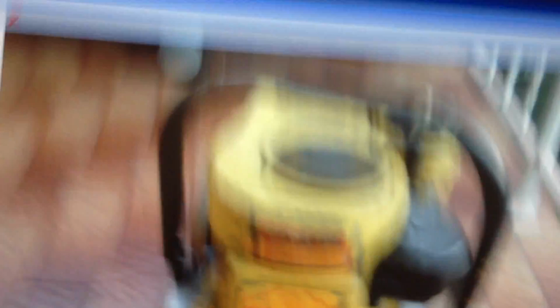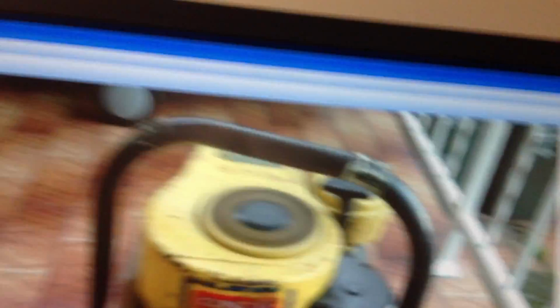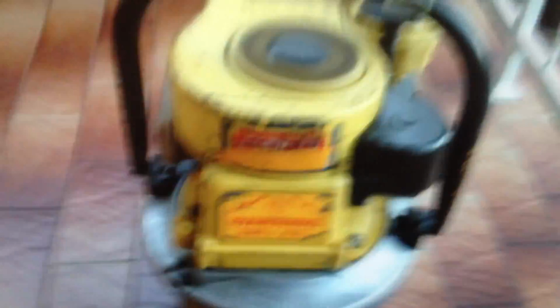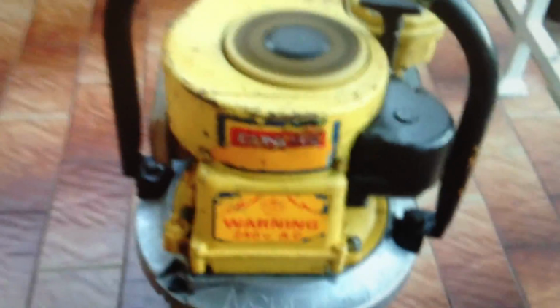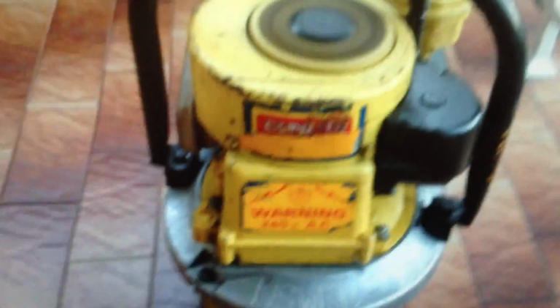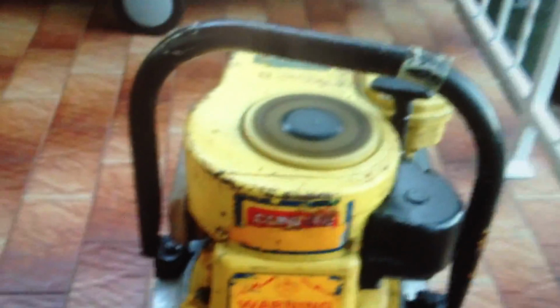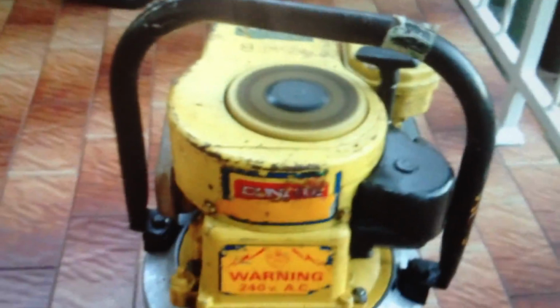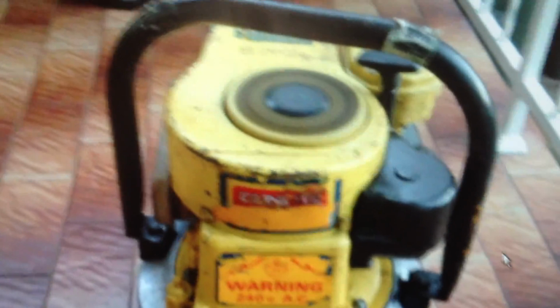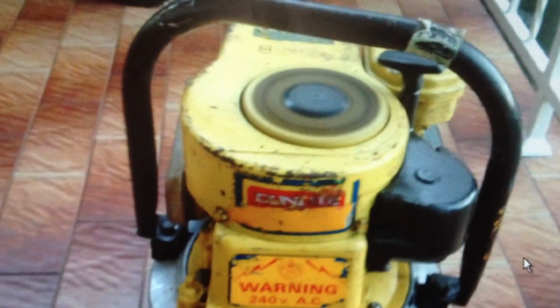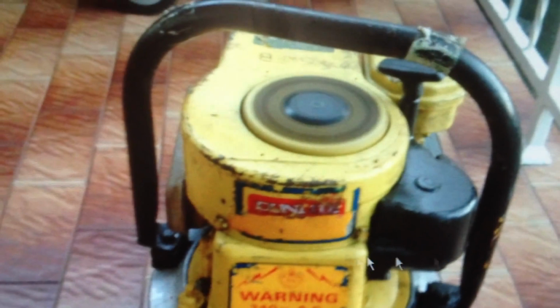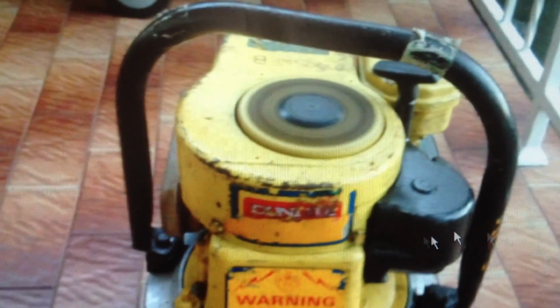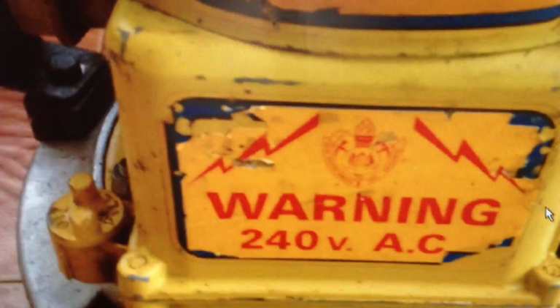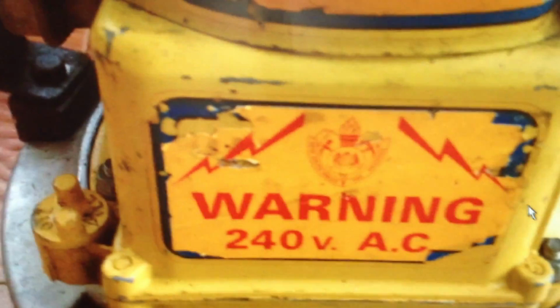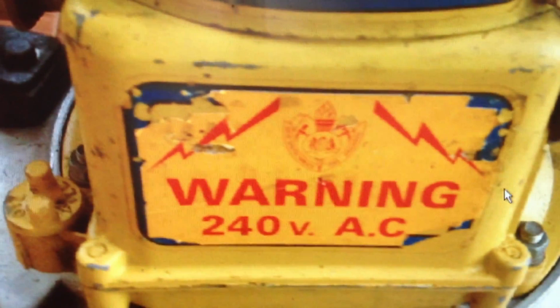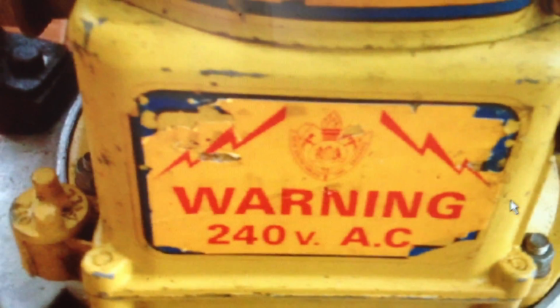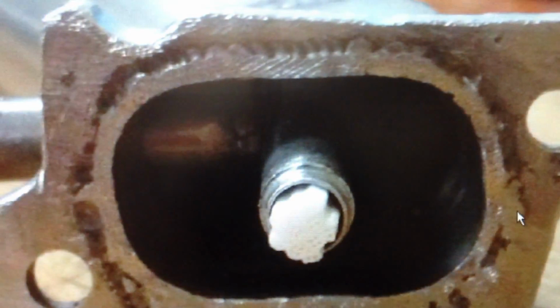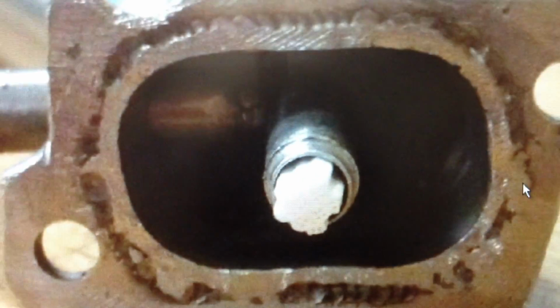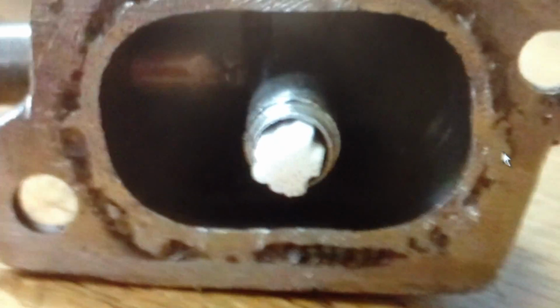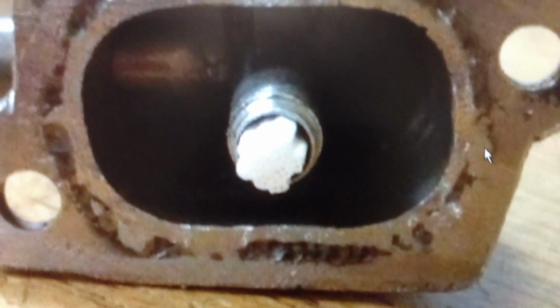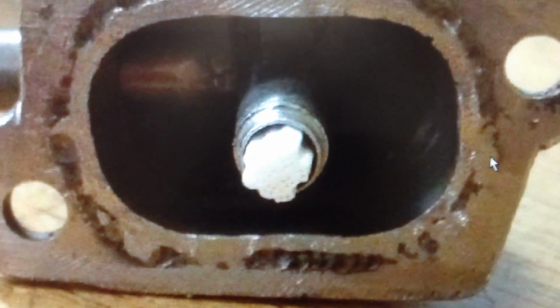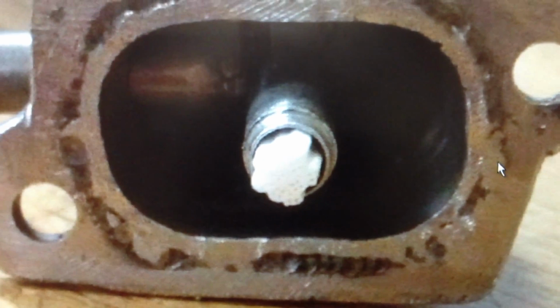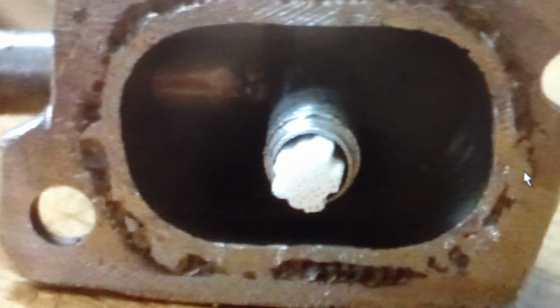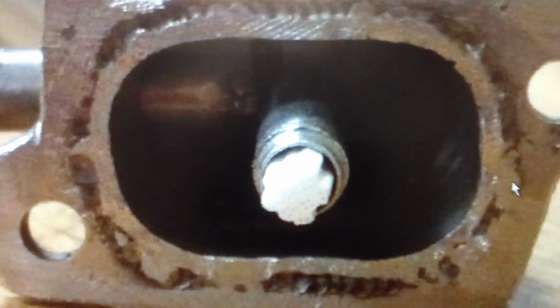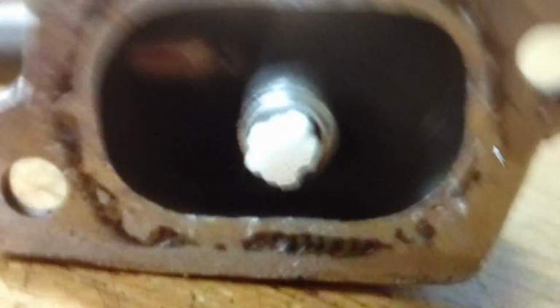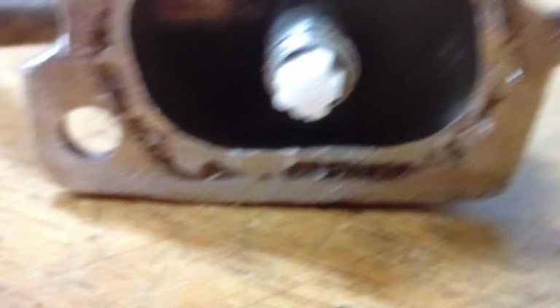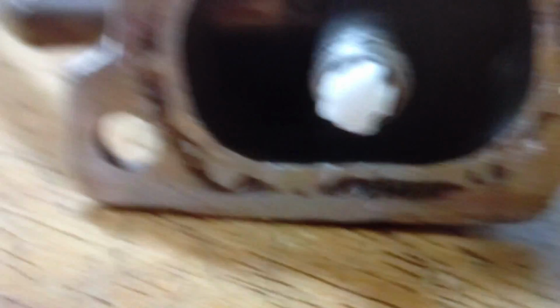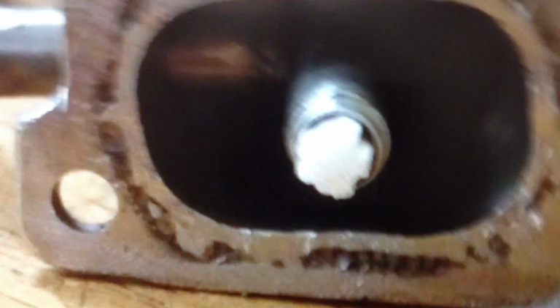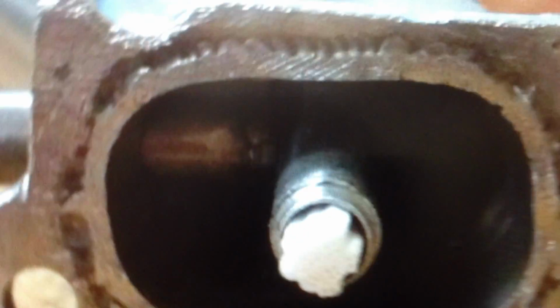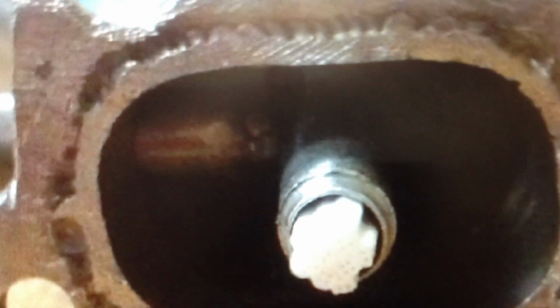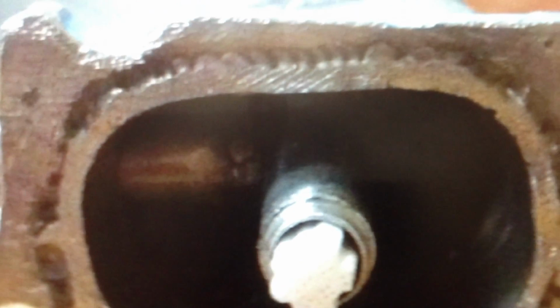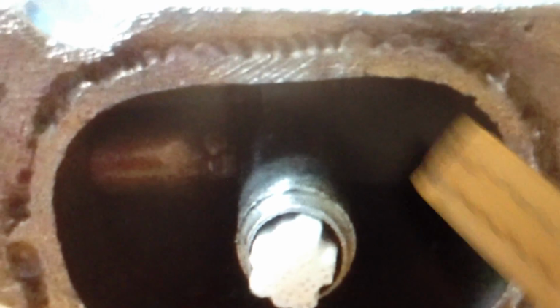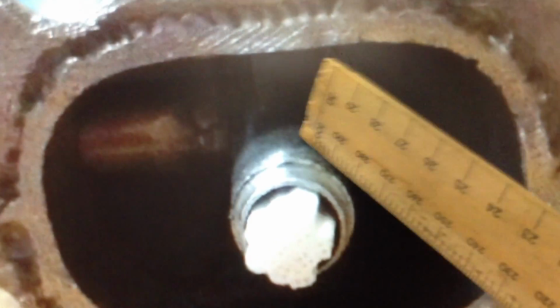First, there's my generator. It's just a 4 horsepower Briggs, 240 volt AC.